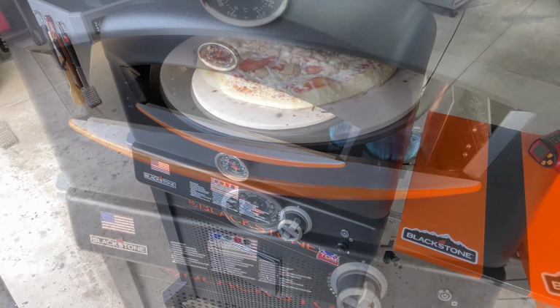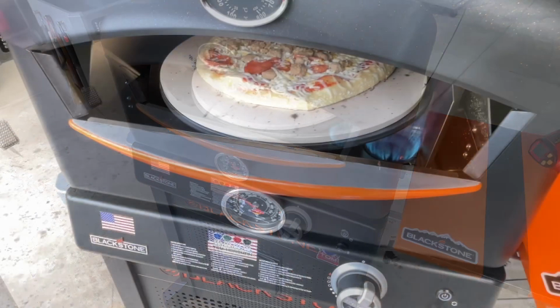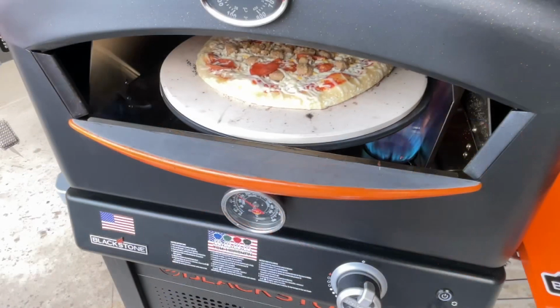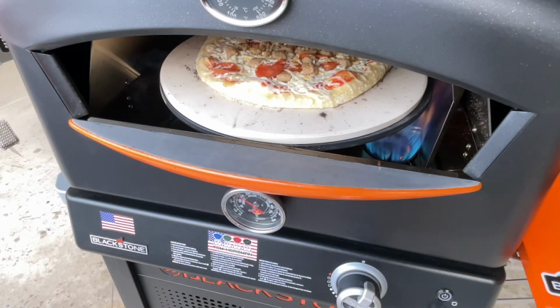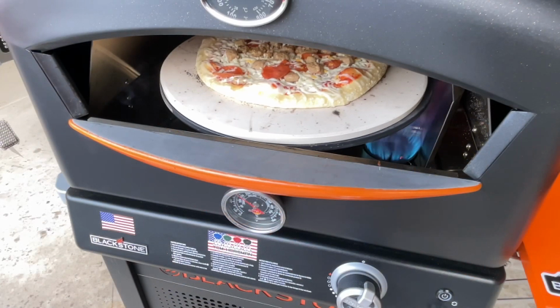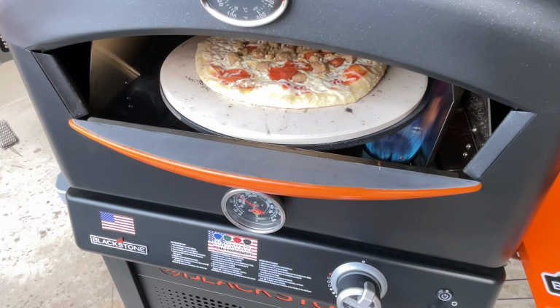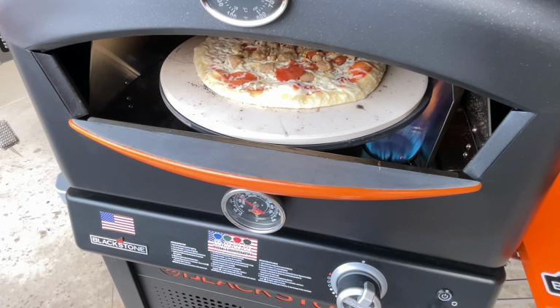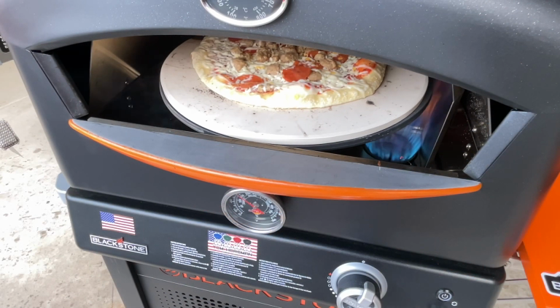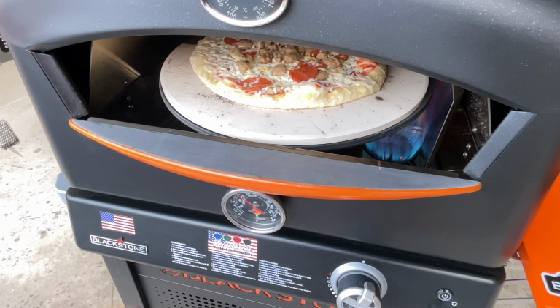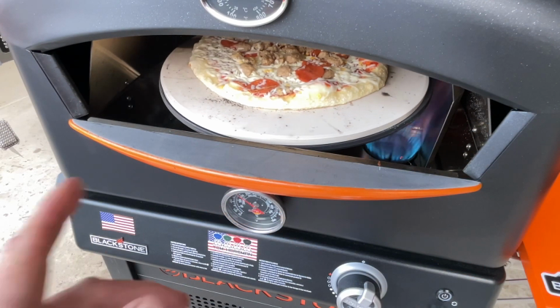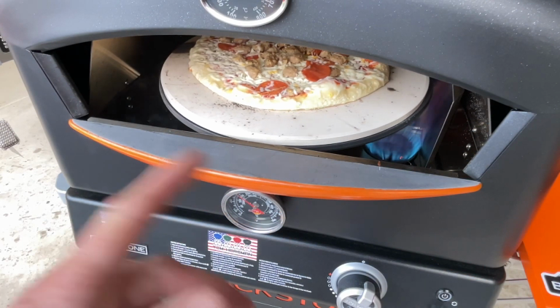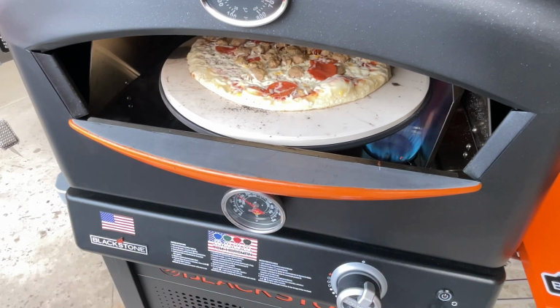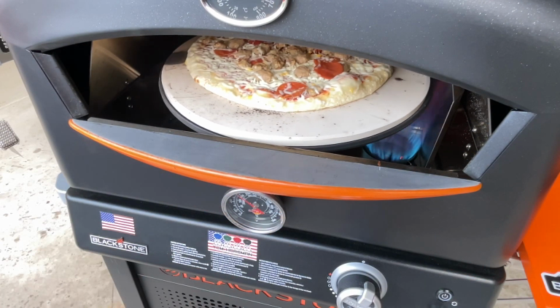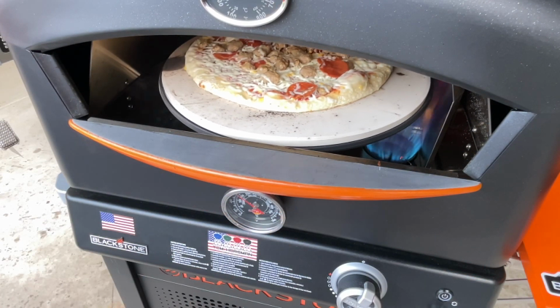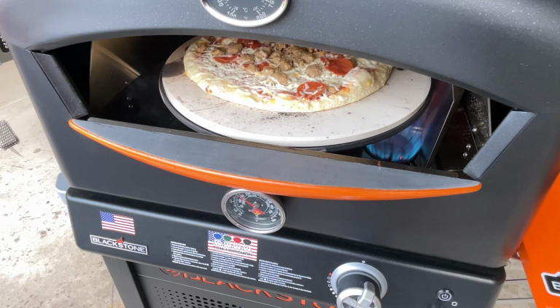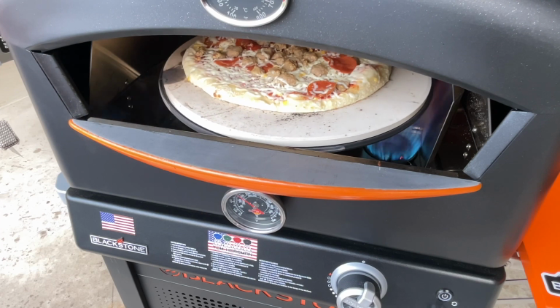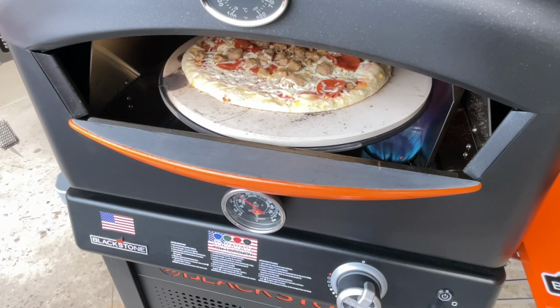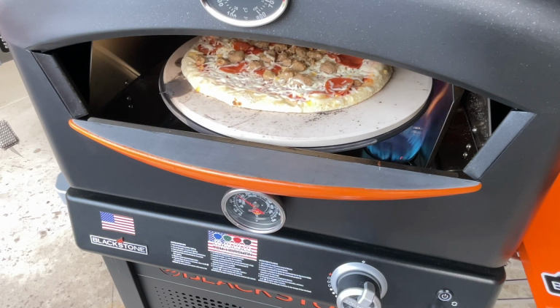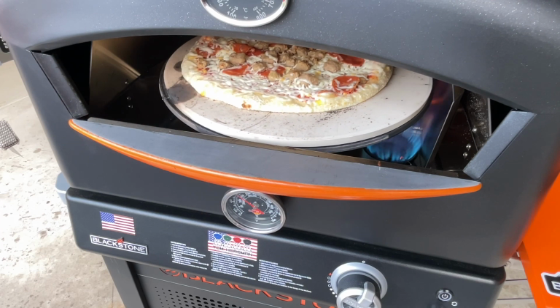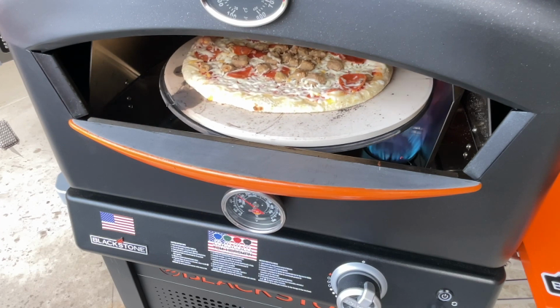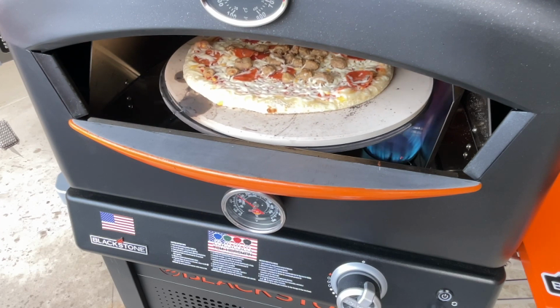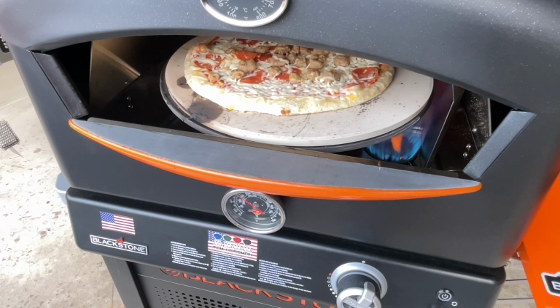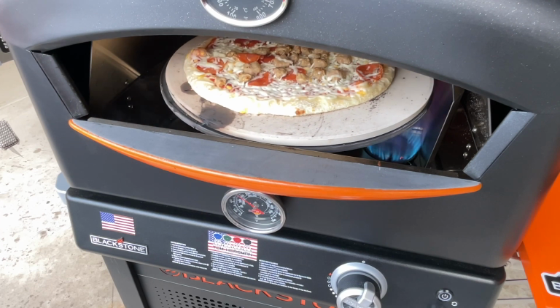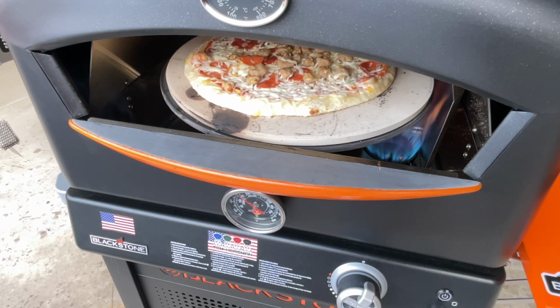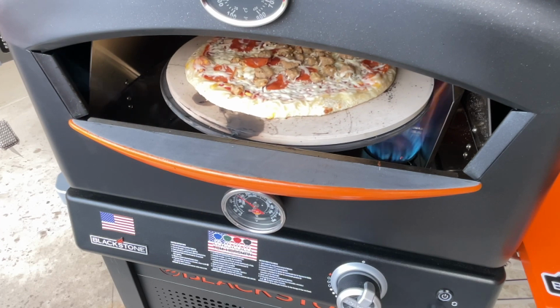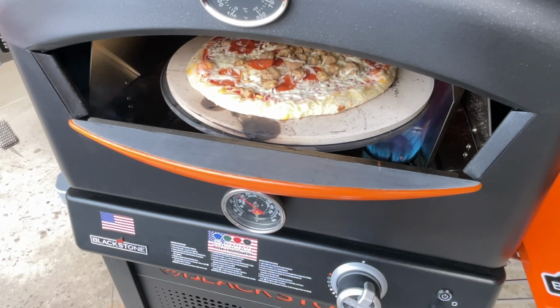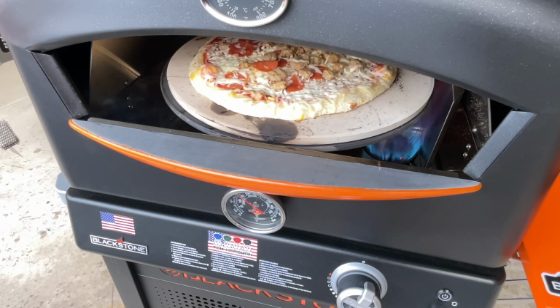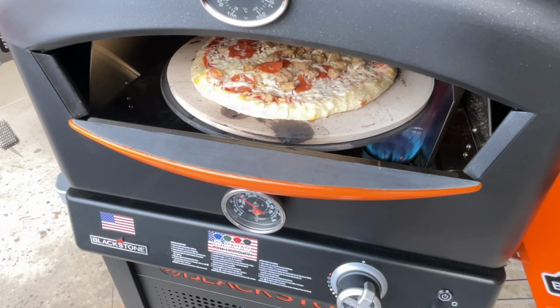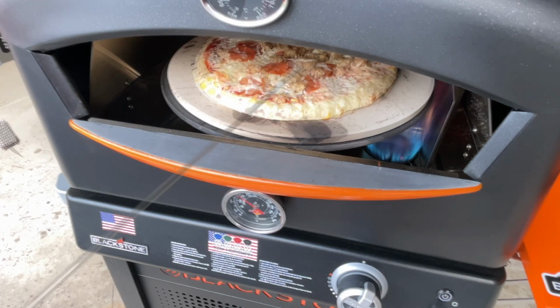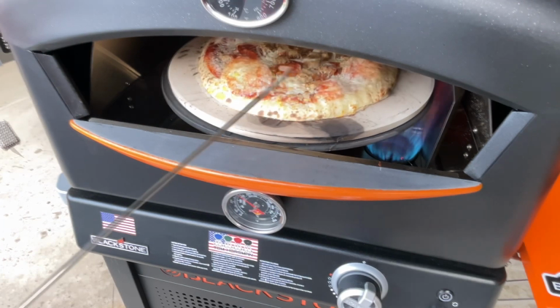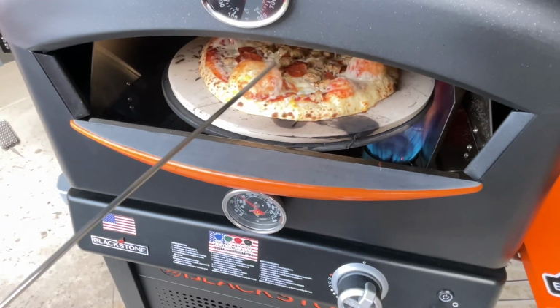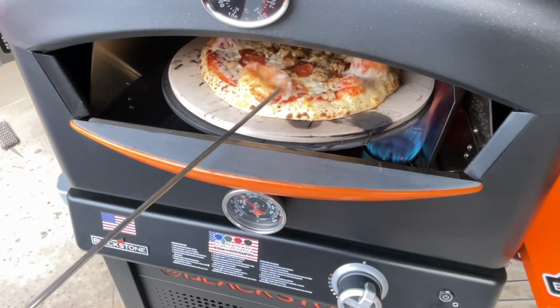This is something you don't walk away from — this is already three complete turns and you can see how it's starting to bubble up. It cooks very, very fast. Using a bubble breaker here.